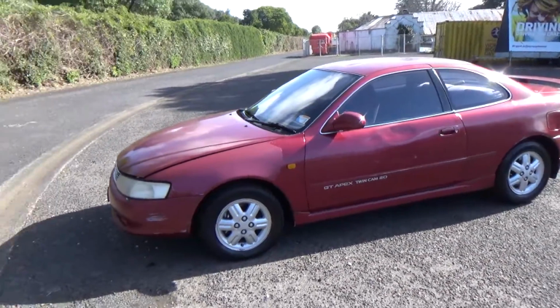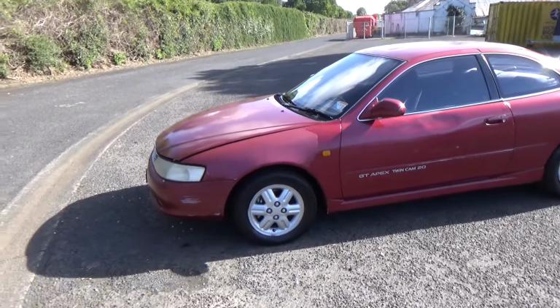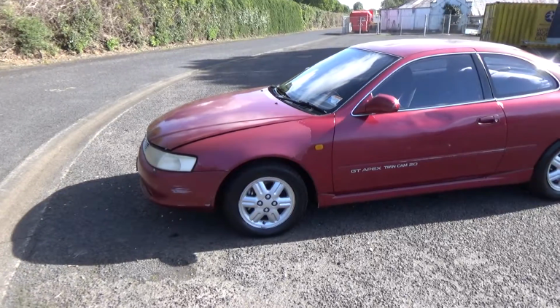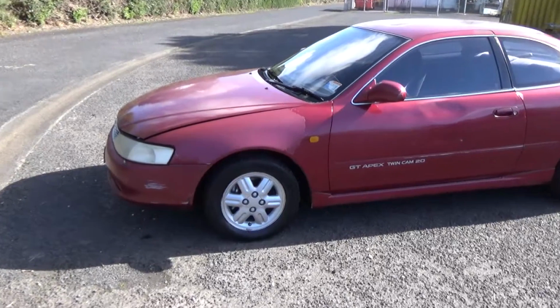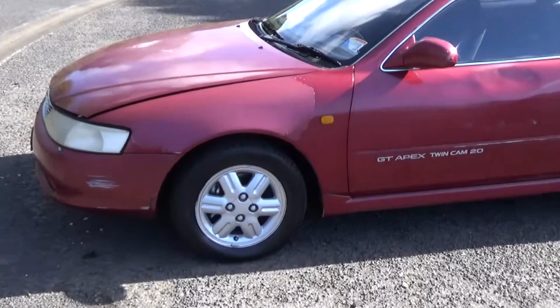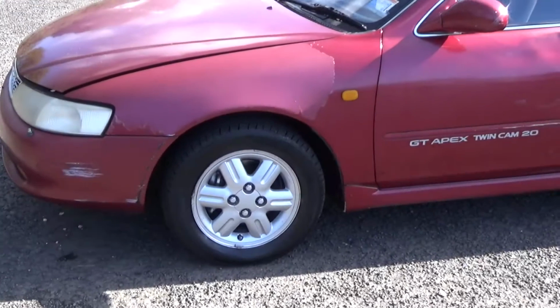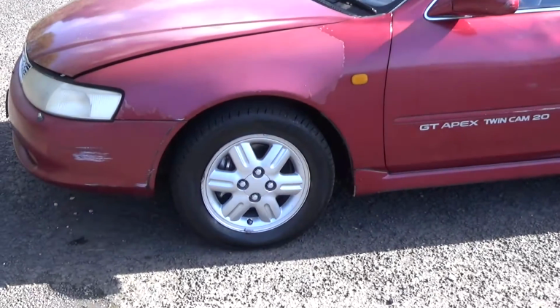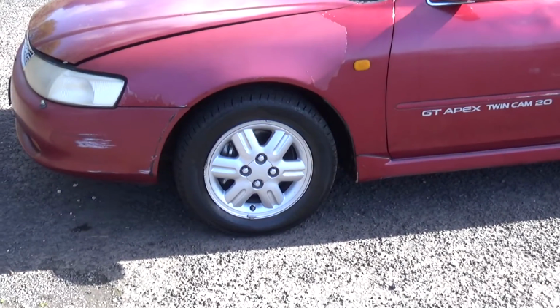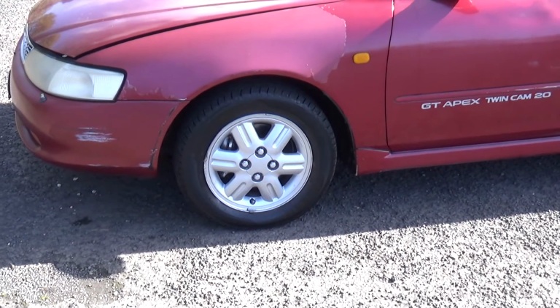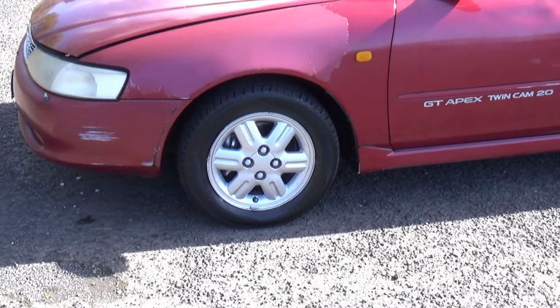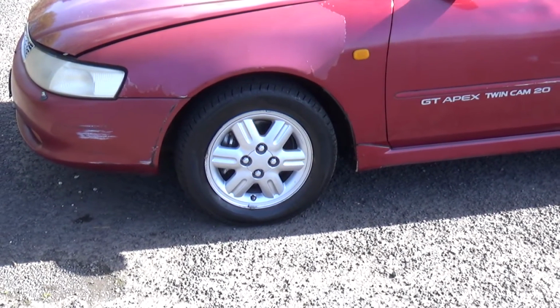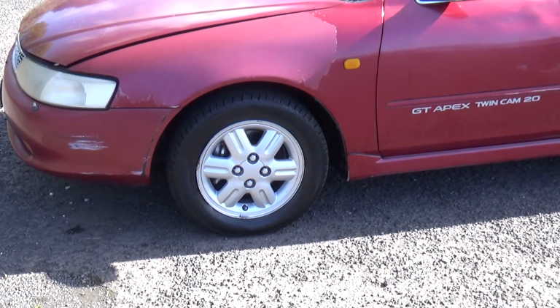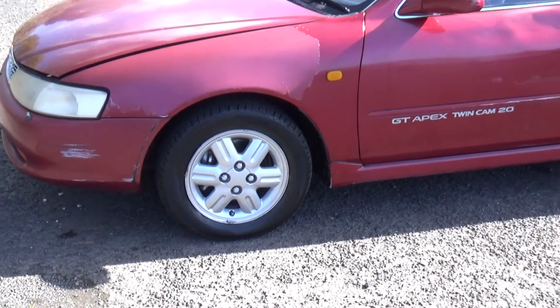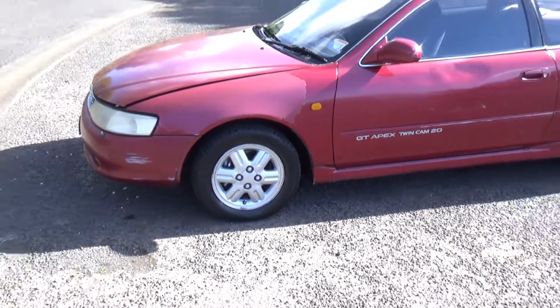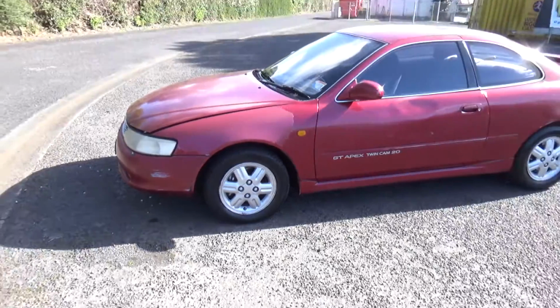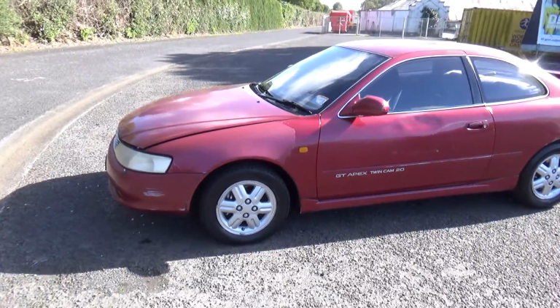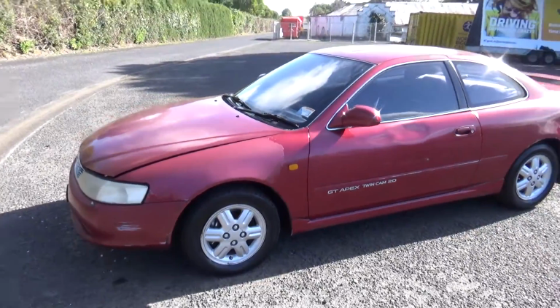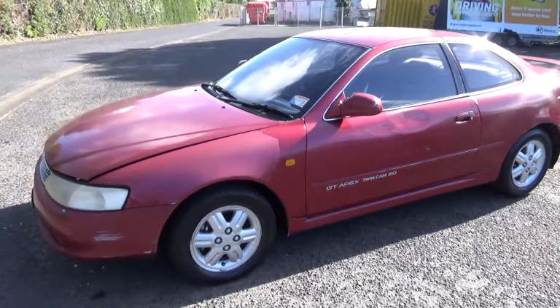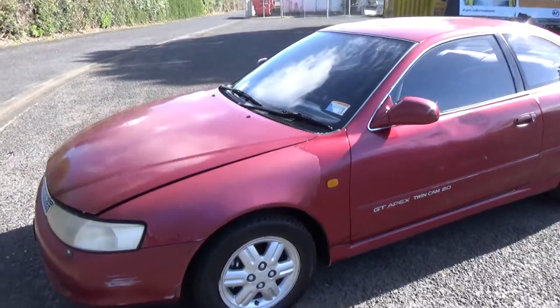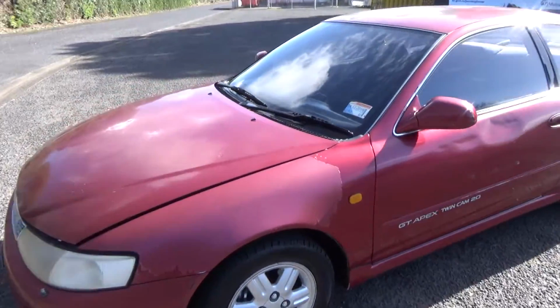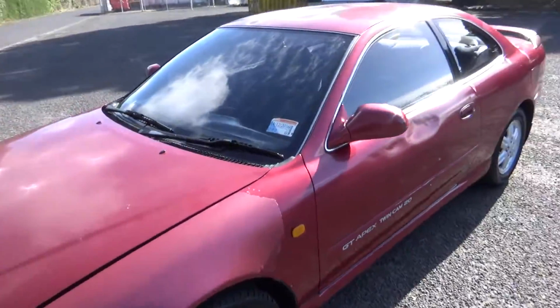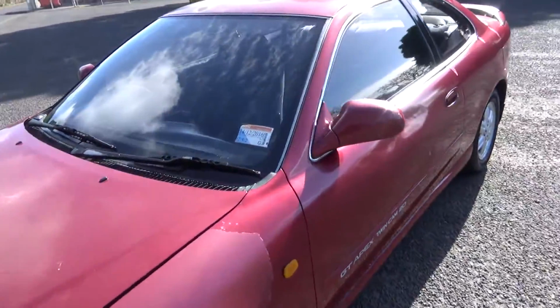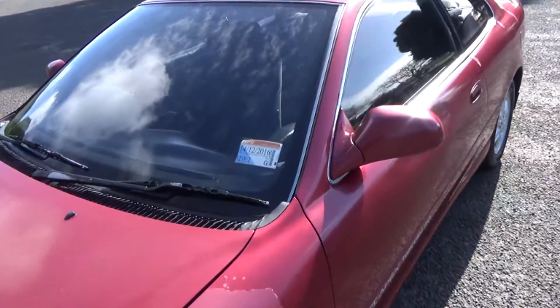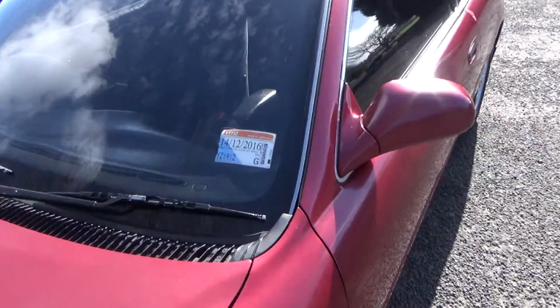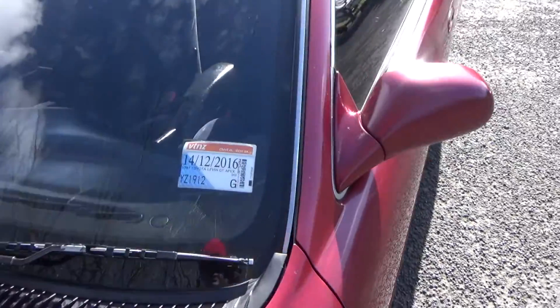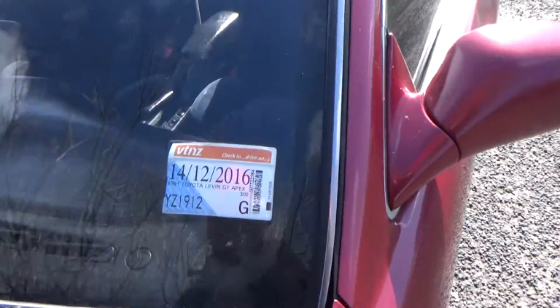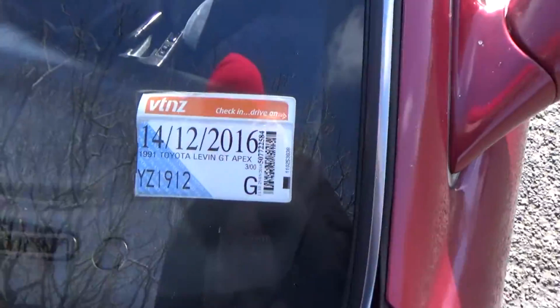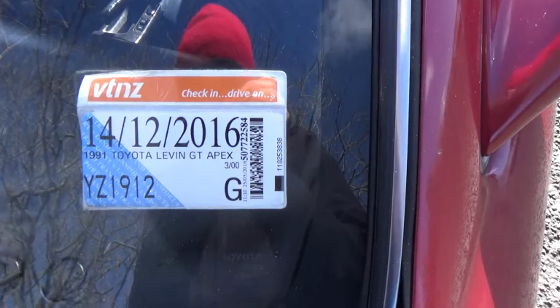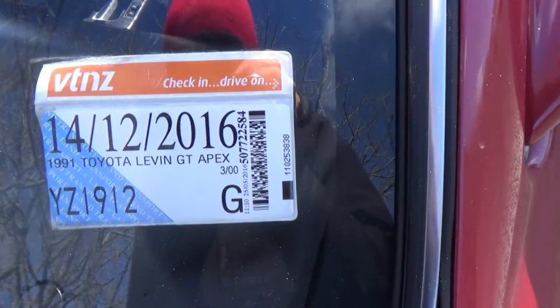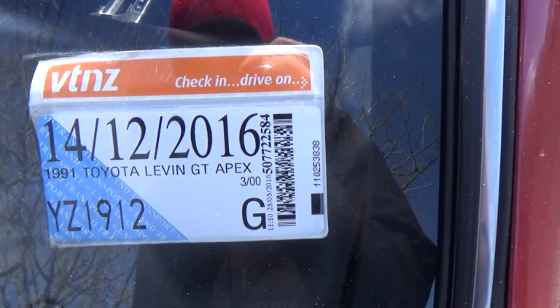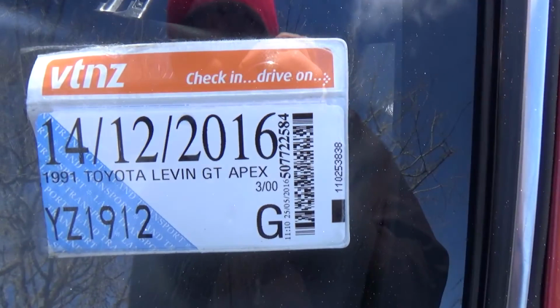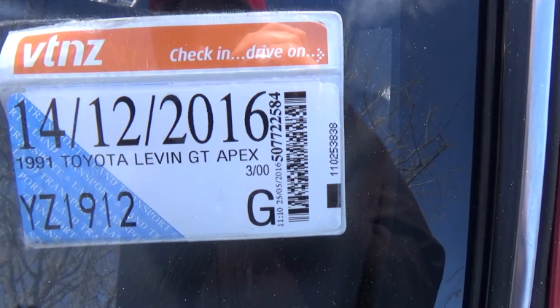You can see down there, it's on factory alloy wheels and they're size 14 inch. There are dents, paint blemishes, fade, and clear coat removal around the car, not visible in photos. We recommend viewing before bidding.